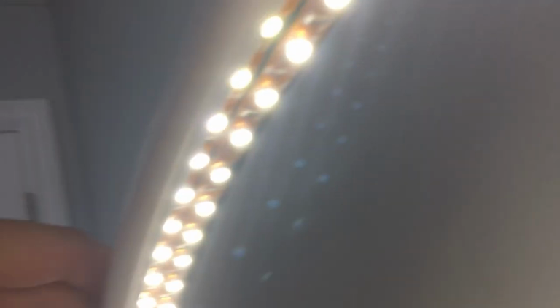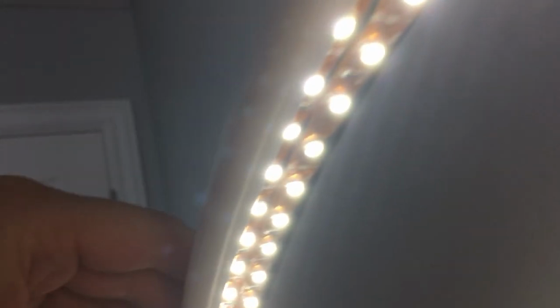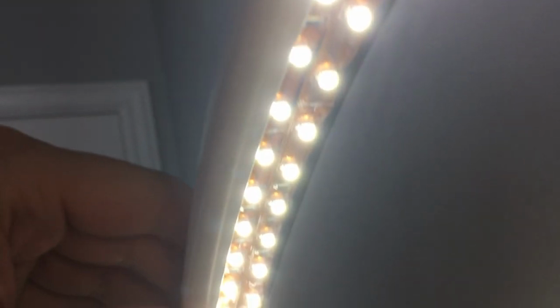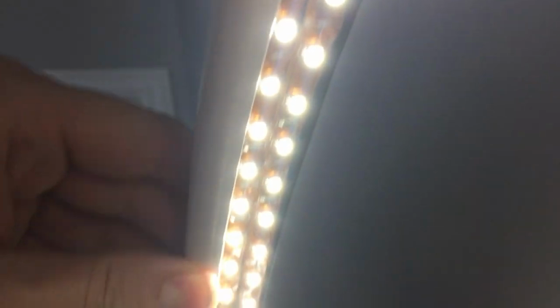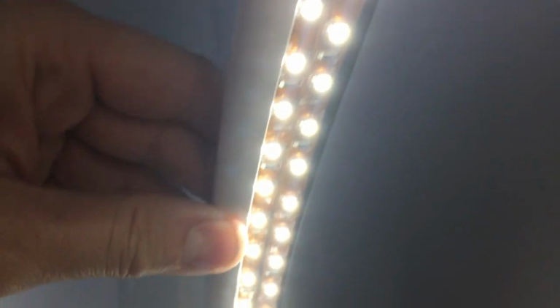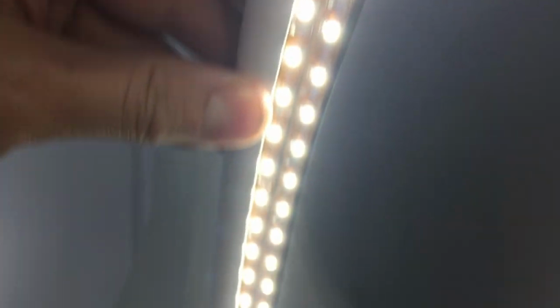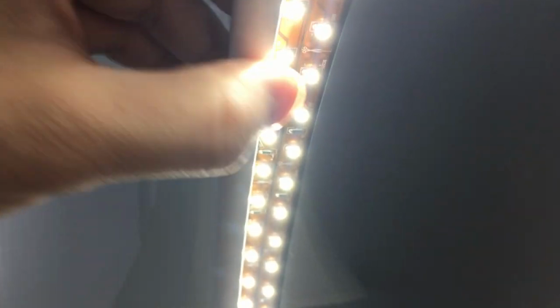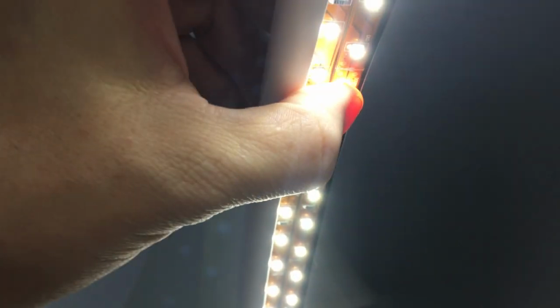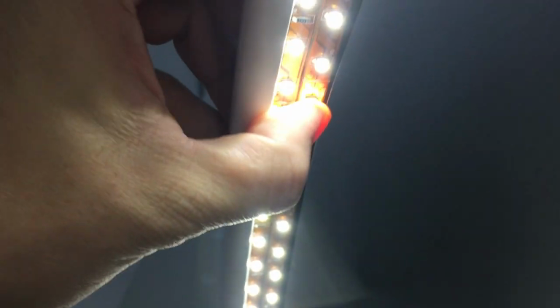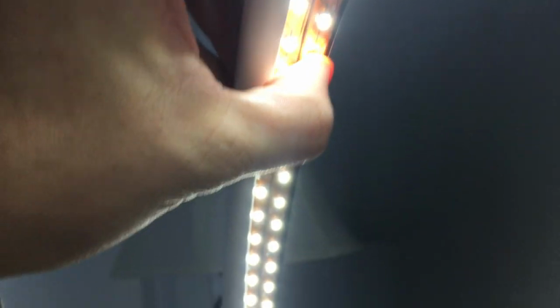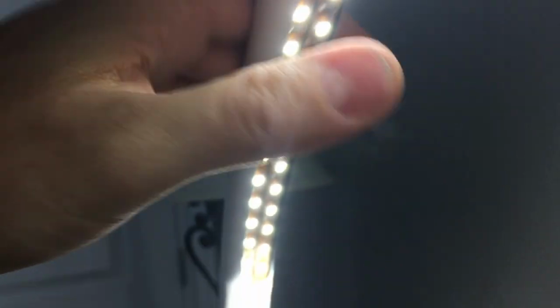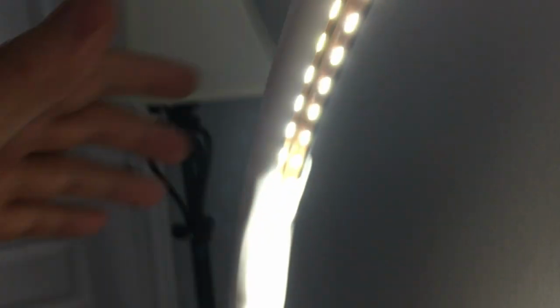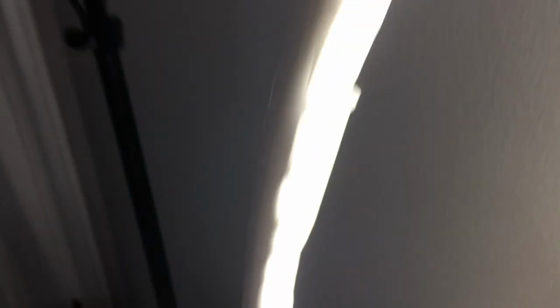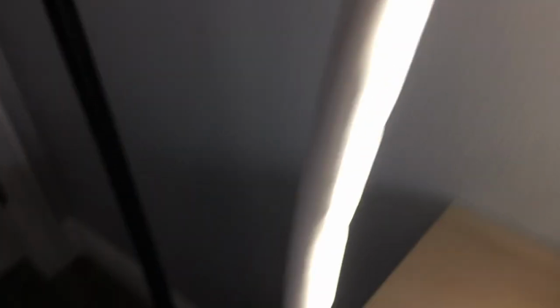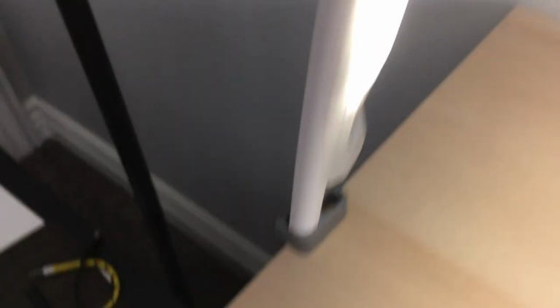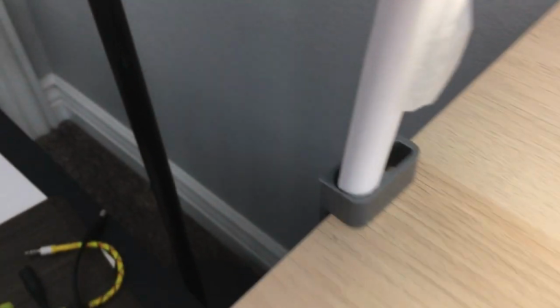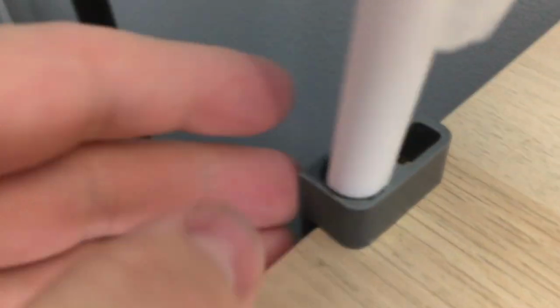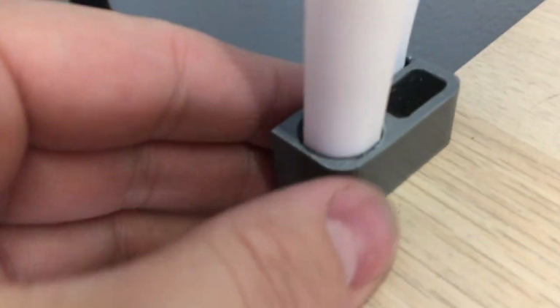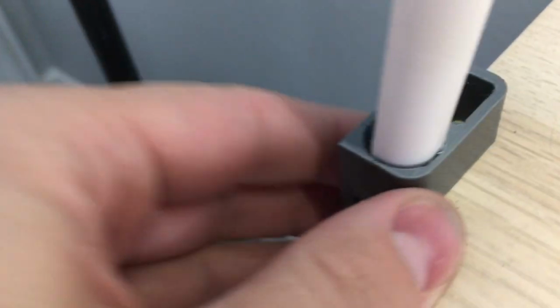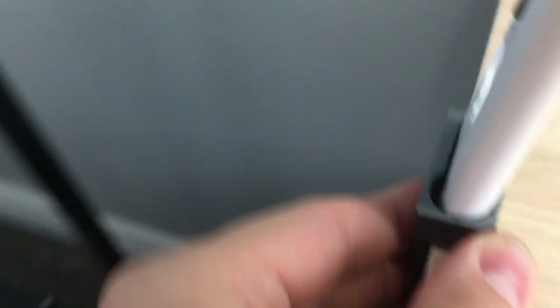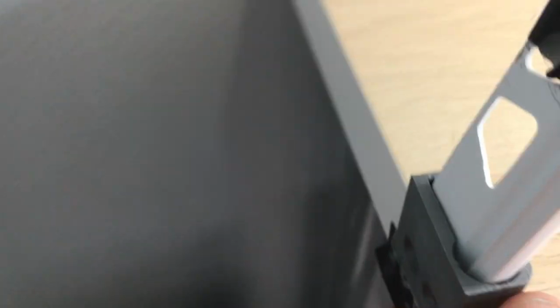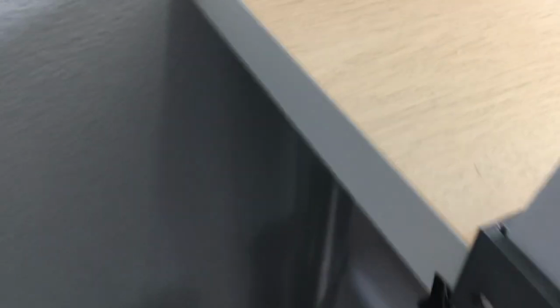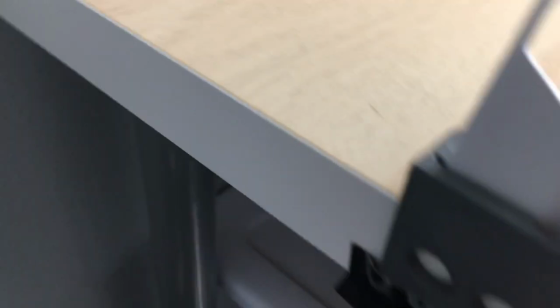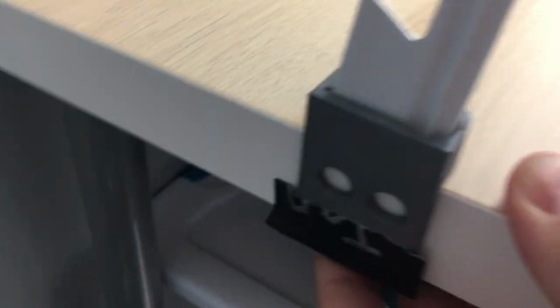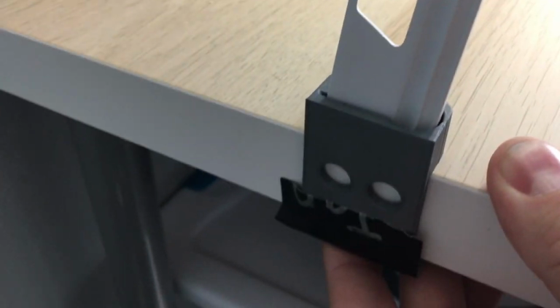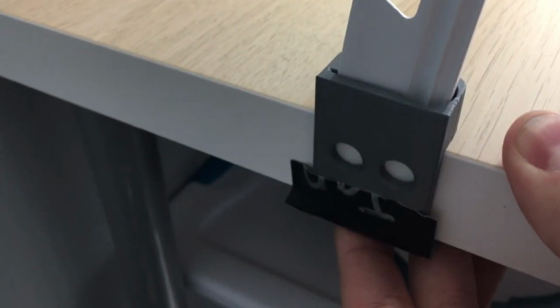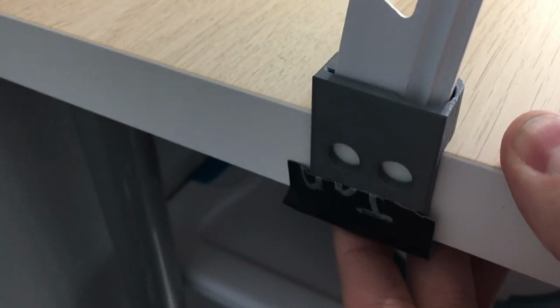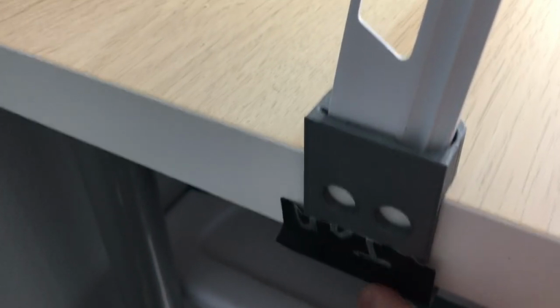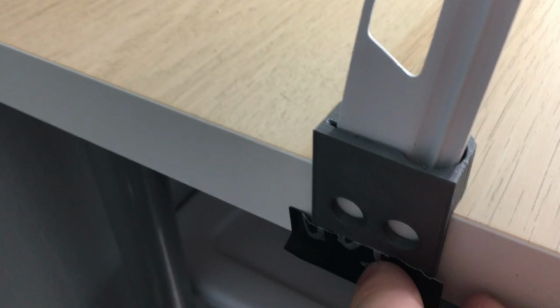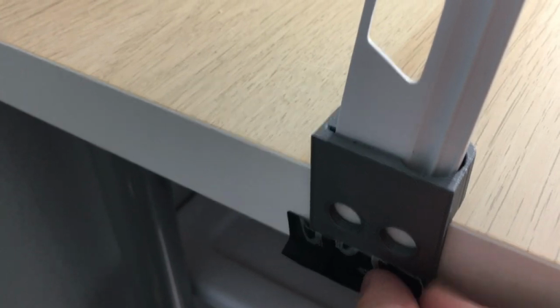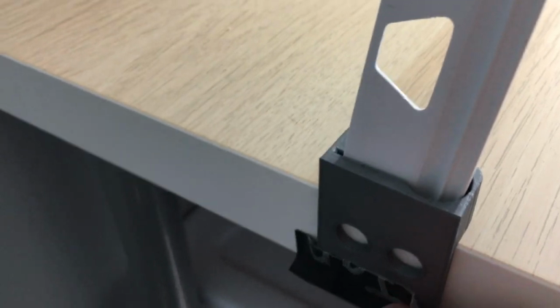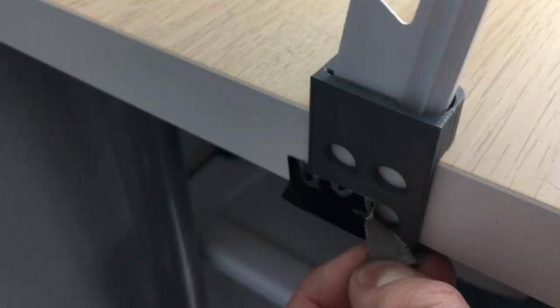I've got two strips of LEDs and this 3D printed part which just clips onto the edge of an IKEA table. I have it held down with some tape at the moment.